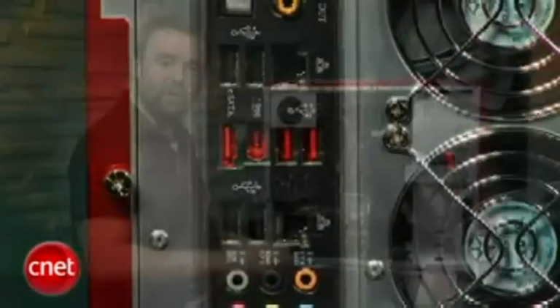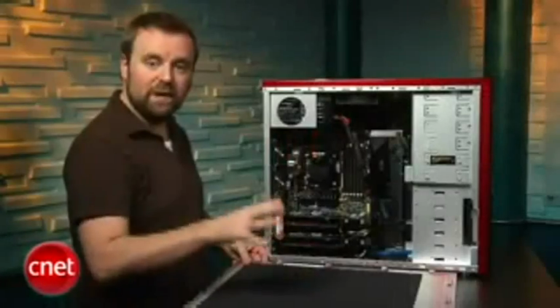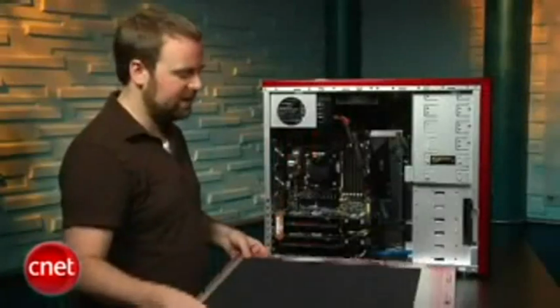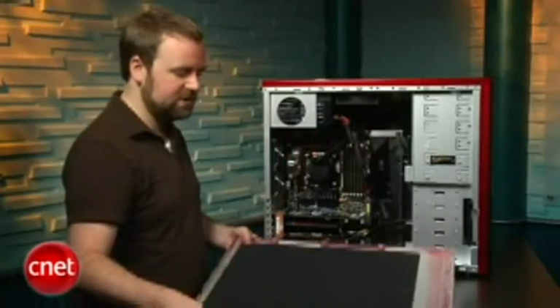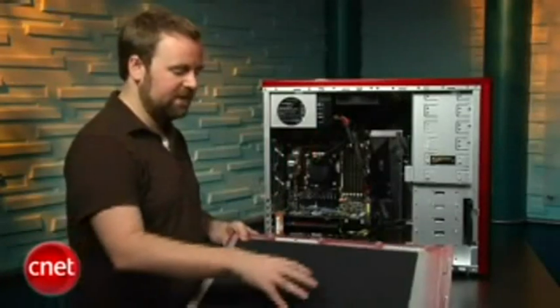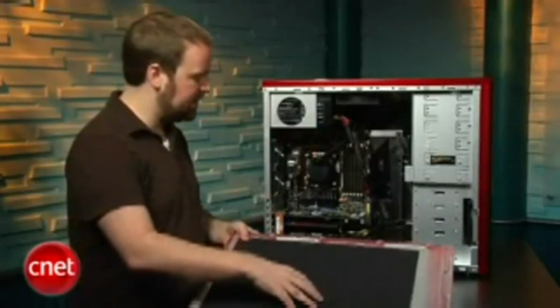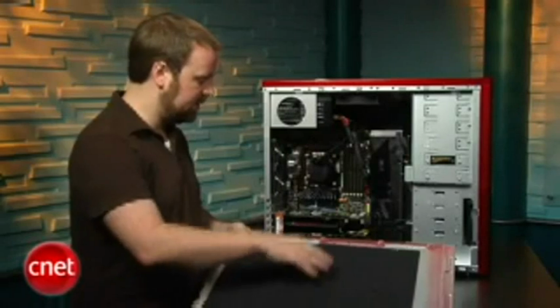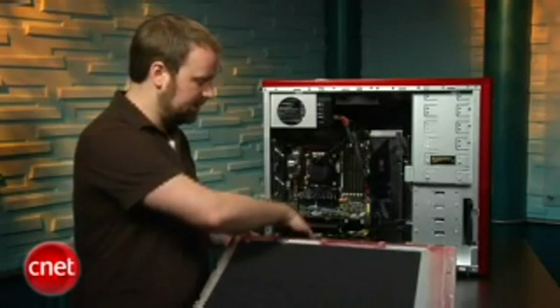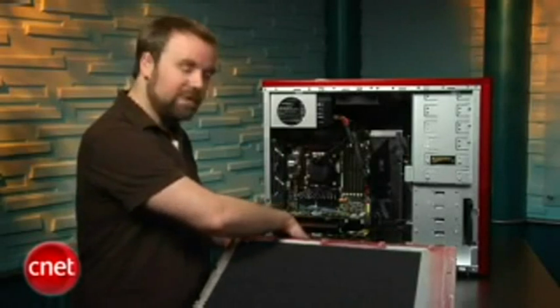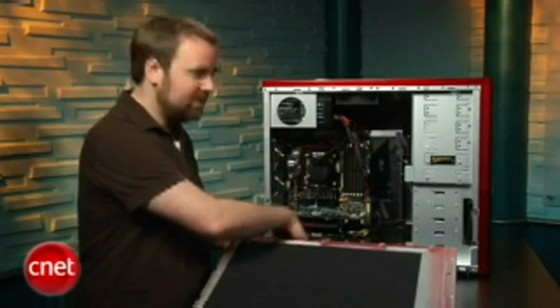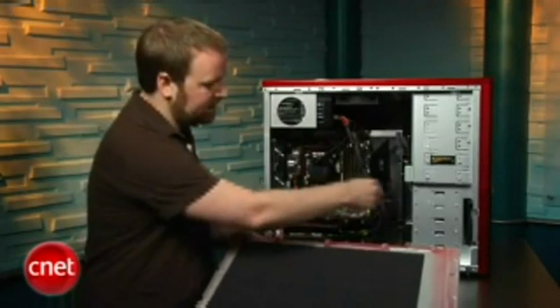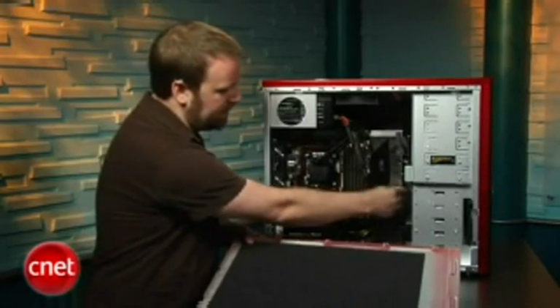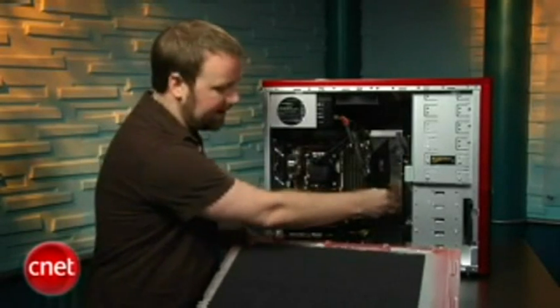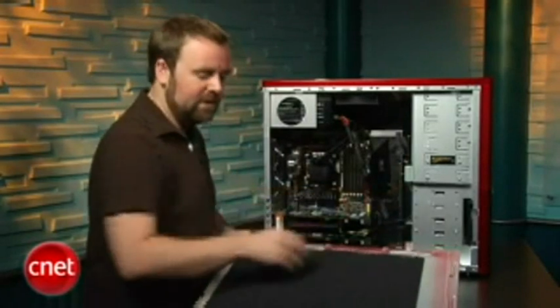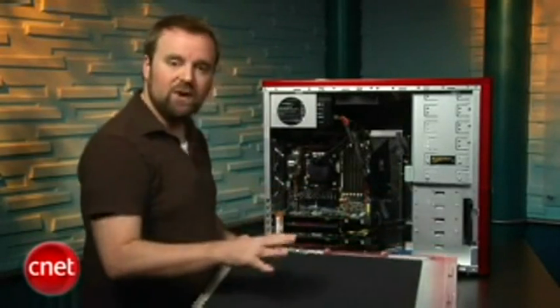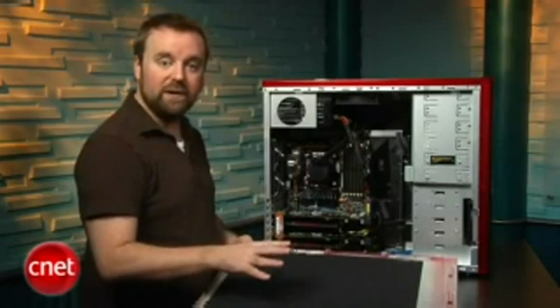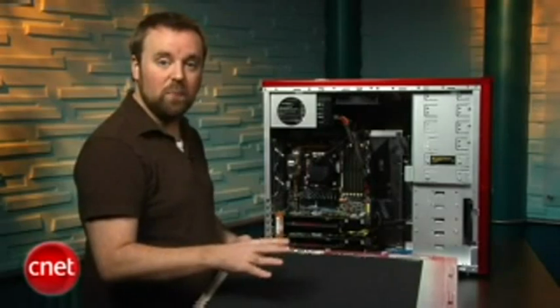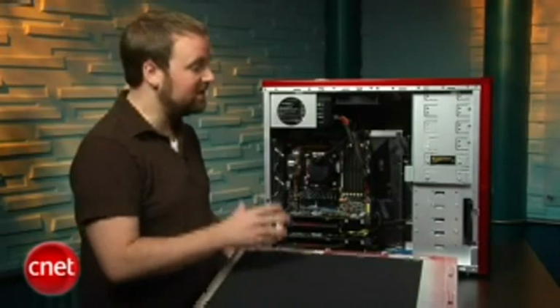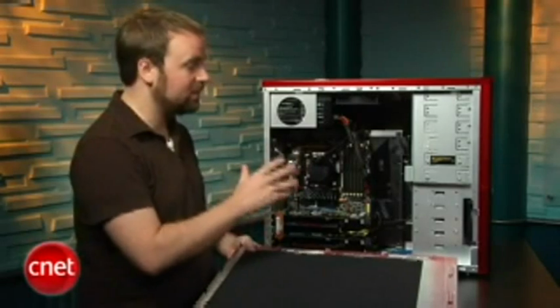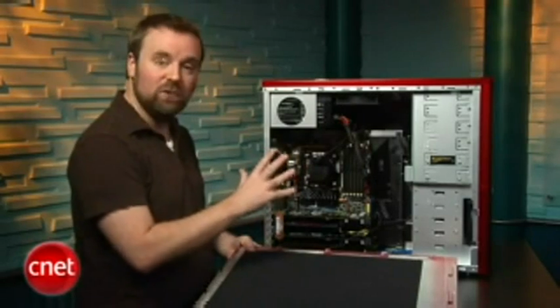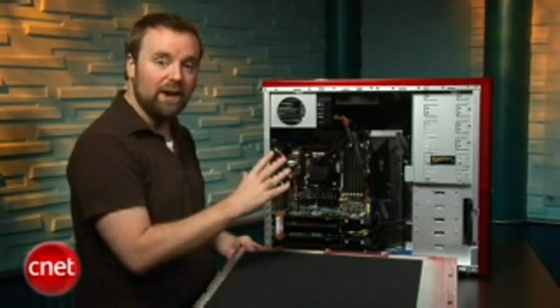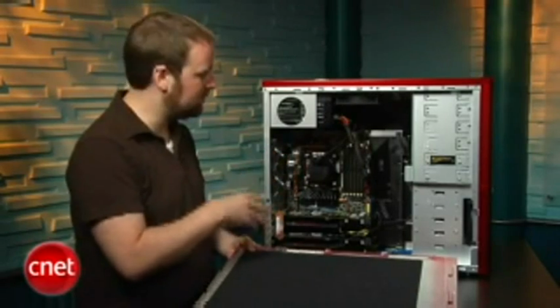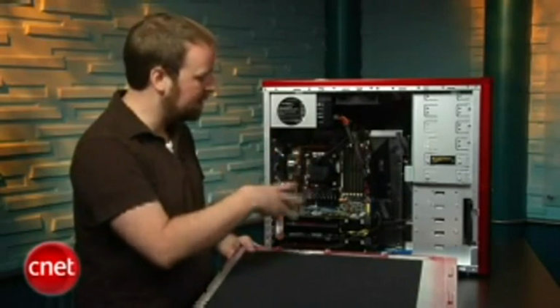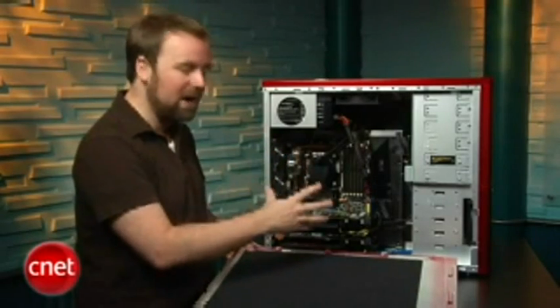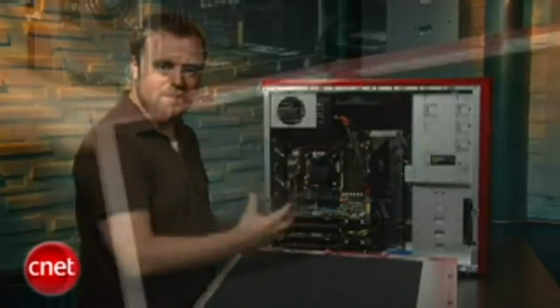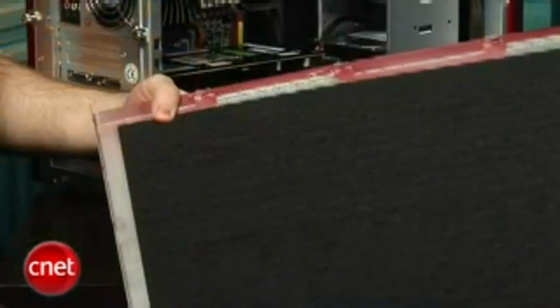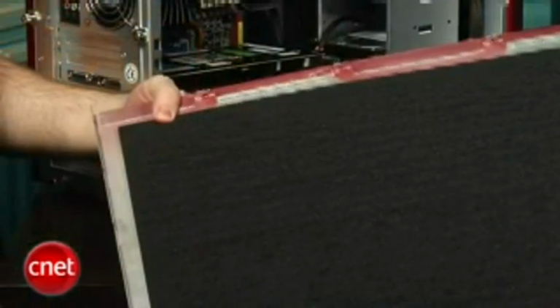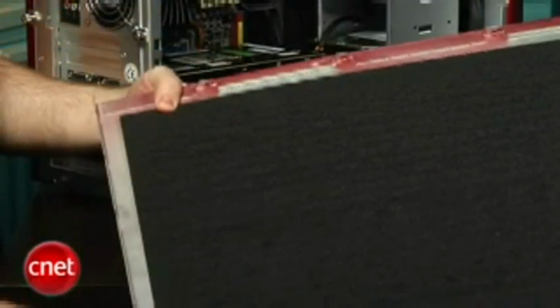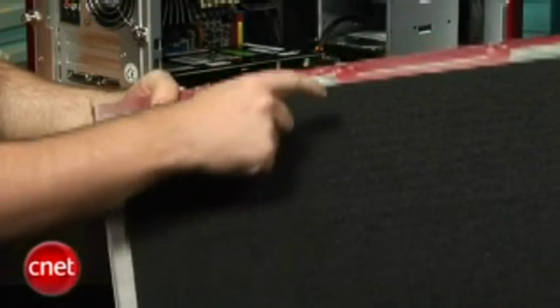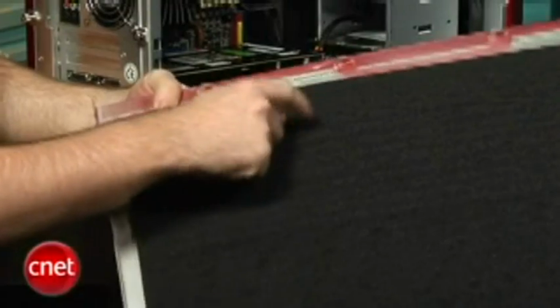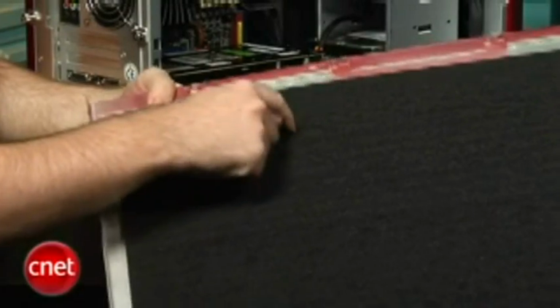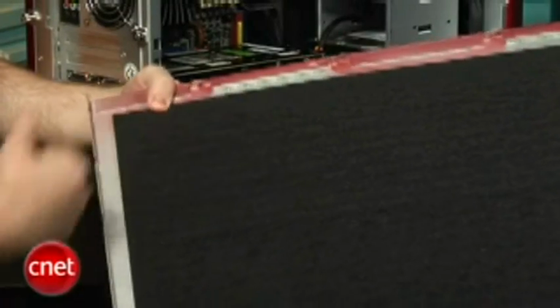One thing we like in particular is you can see on the side panel, the bottom of the case, and here on the back, there's sound dampening foam. That makes the system nice and quiet, so despite all this power, it's not like you have a jet engine in your office.